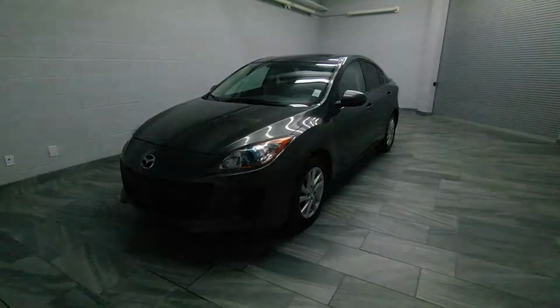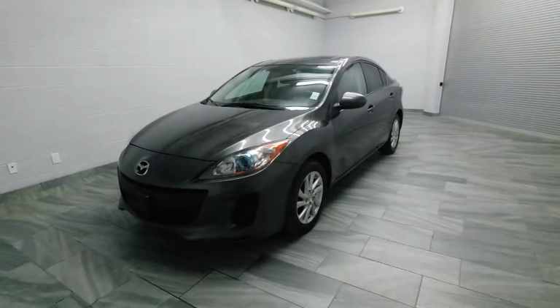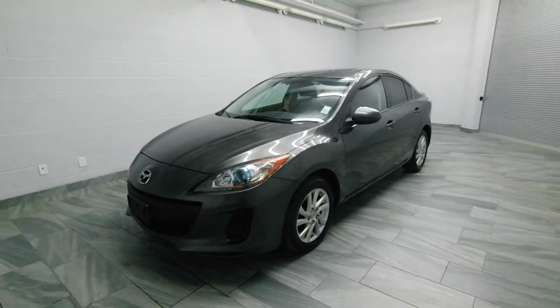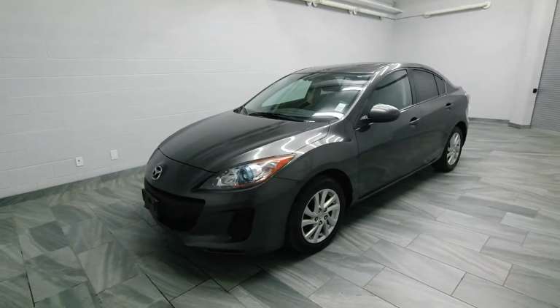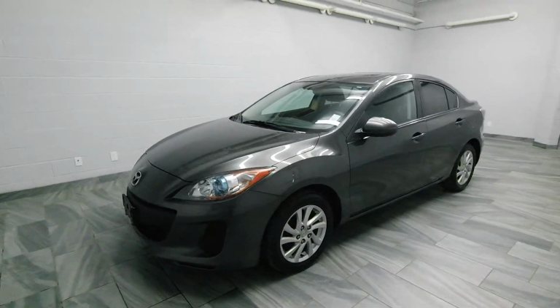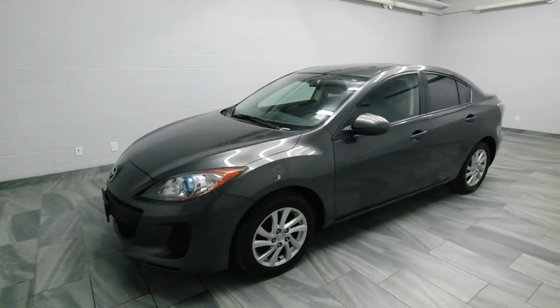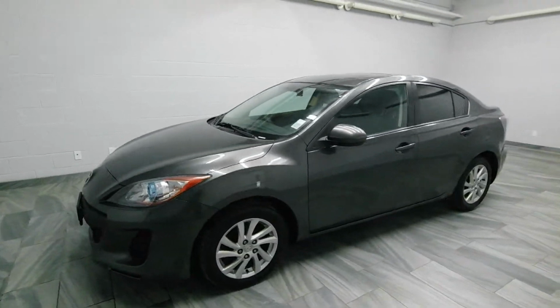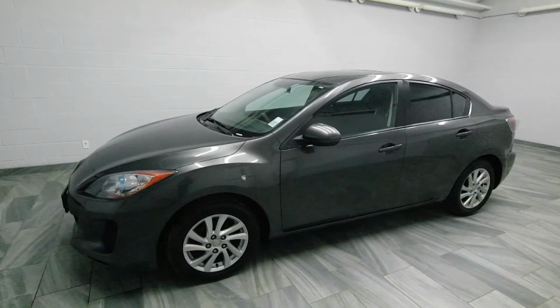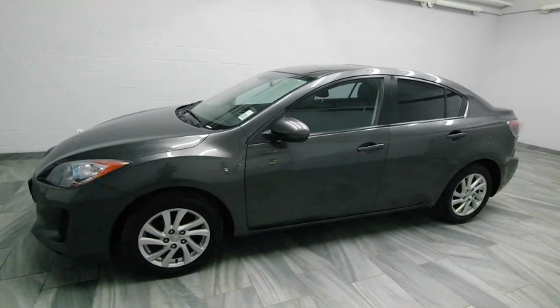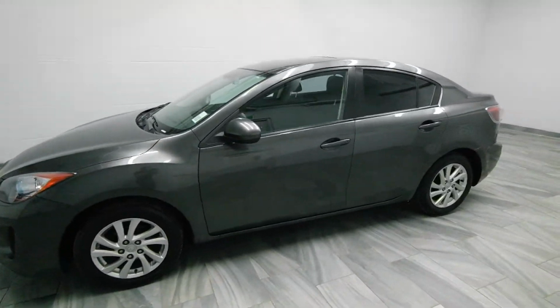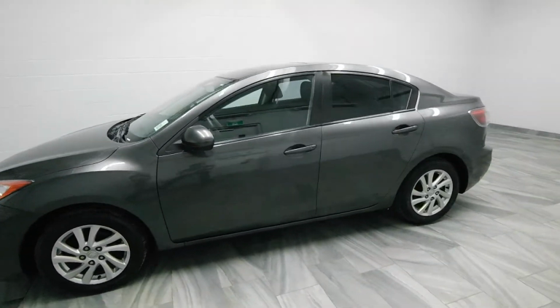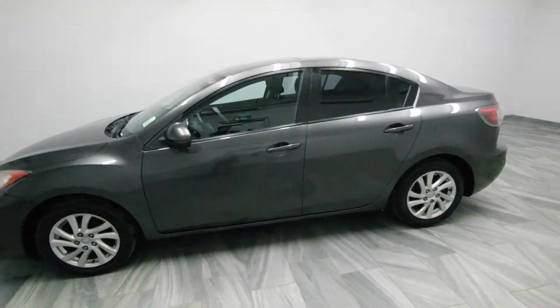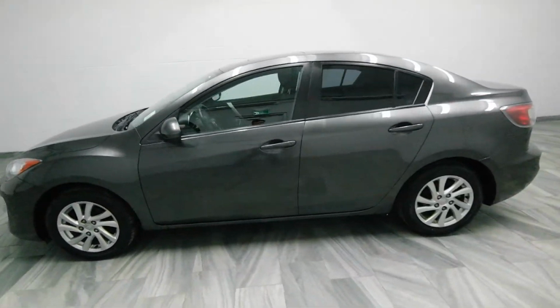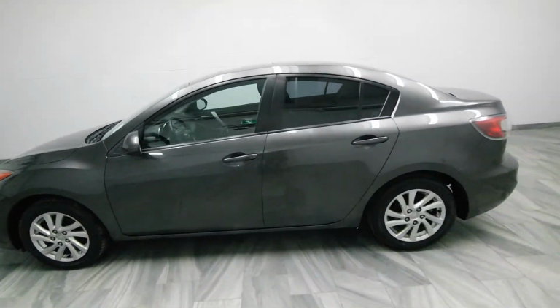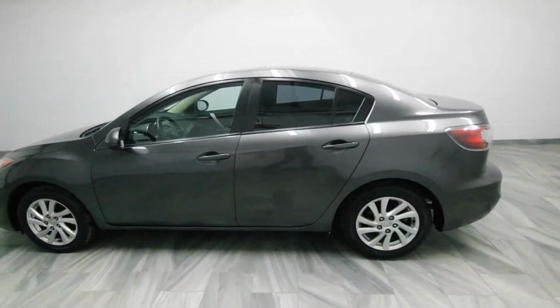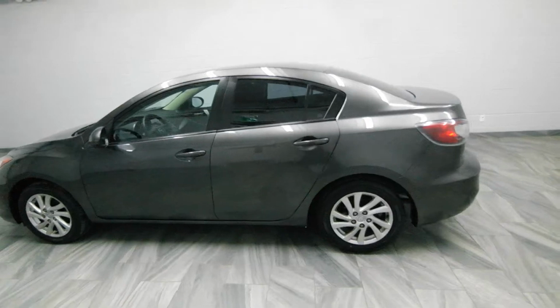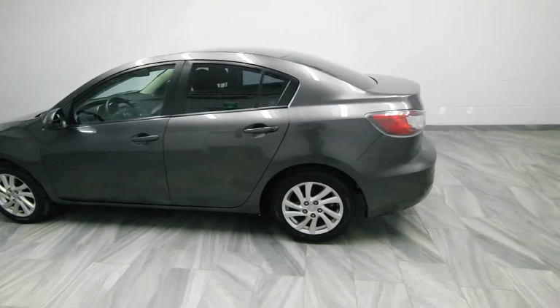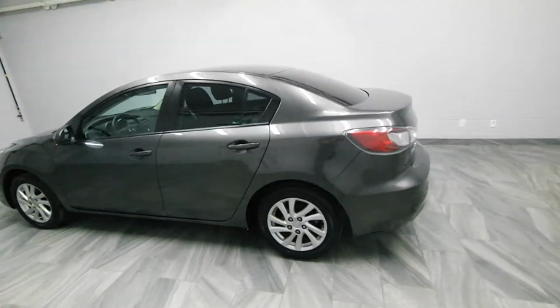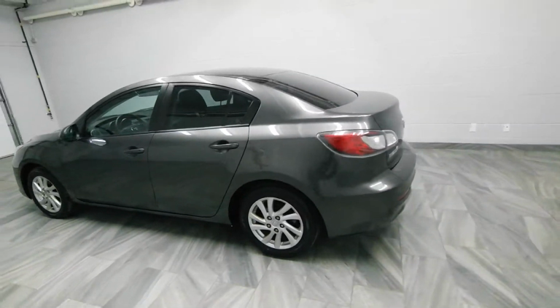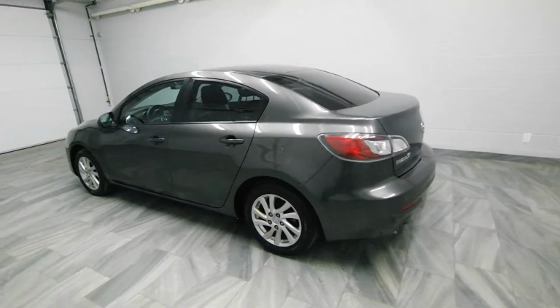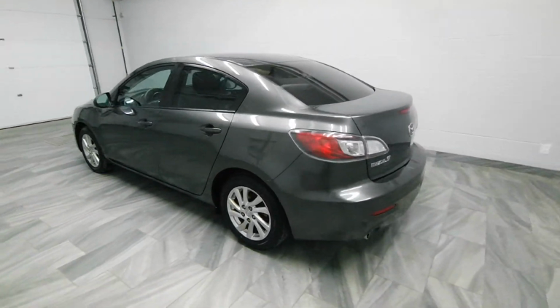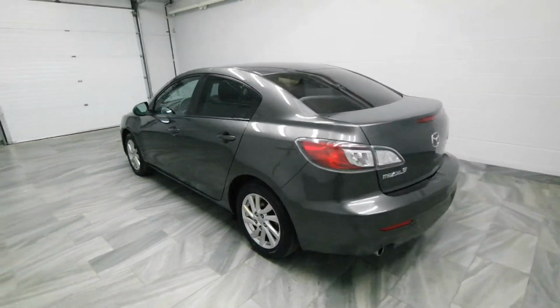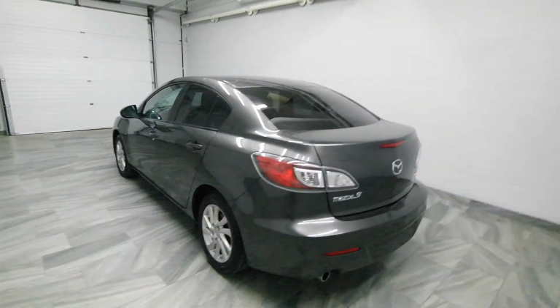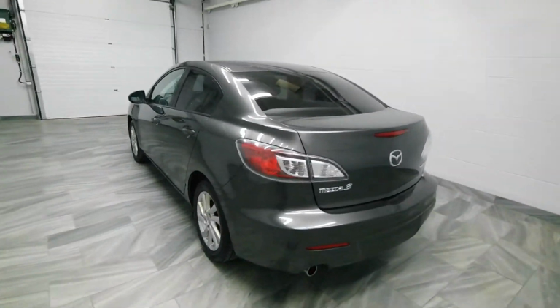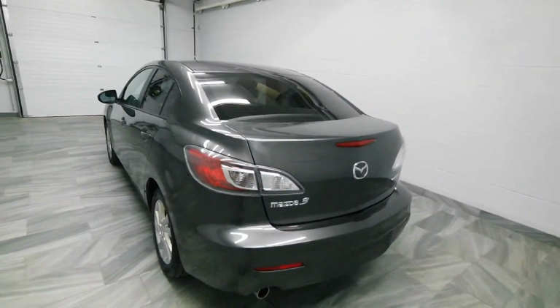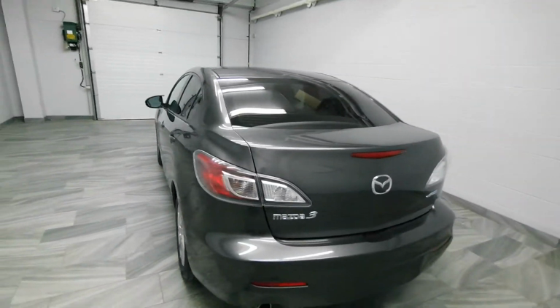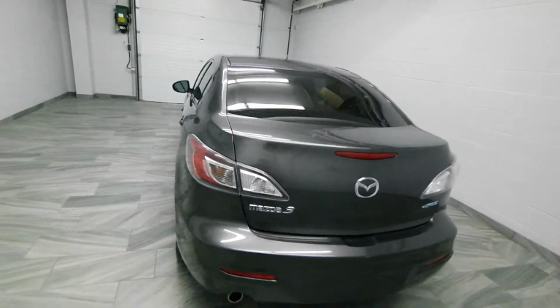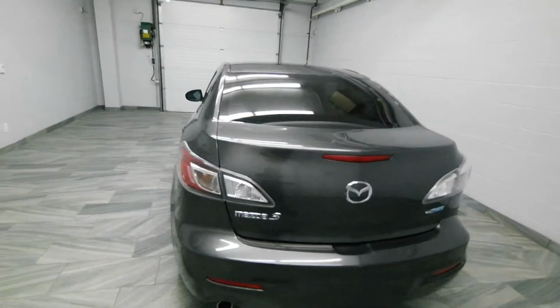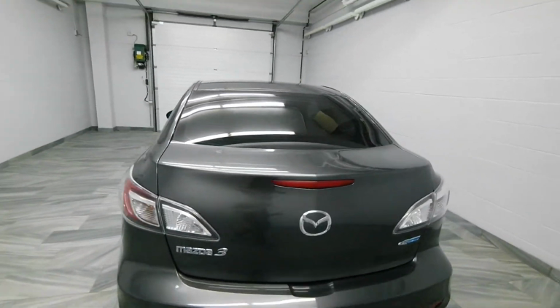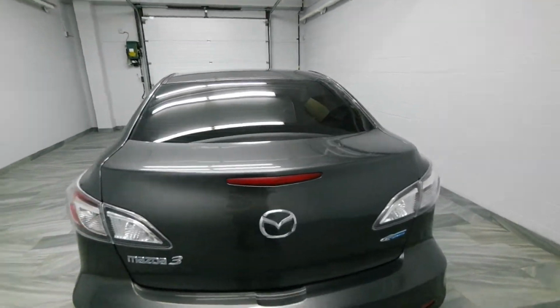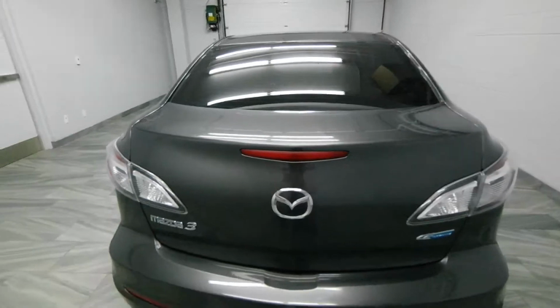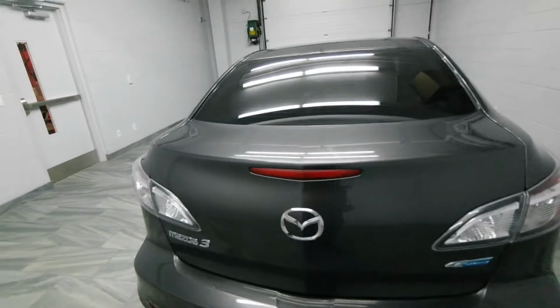Hi there from Mark Wilson's Better Use Cars in Guelph, Ontario. You can visit us at shopwilsons.com. This is our 2012 Mazda 3.